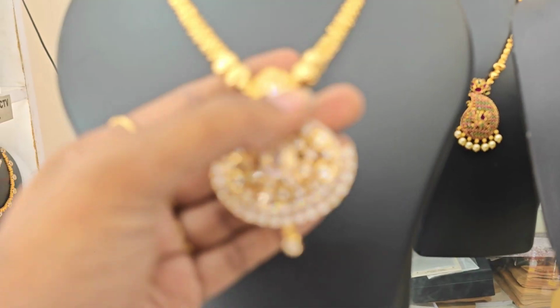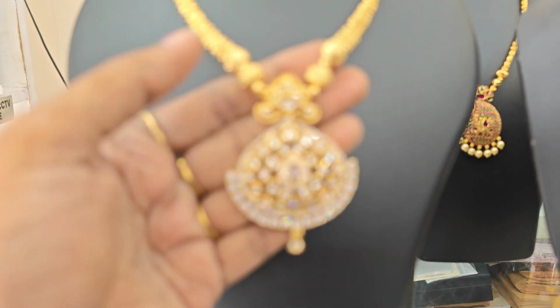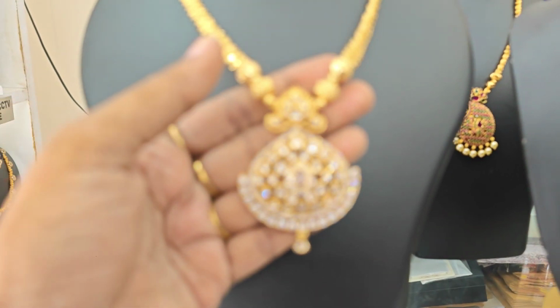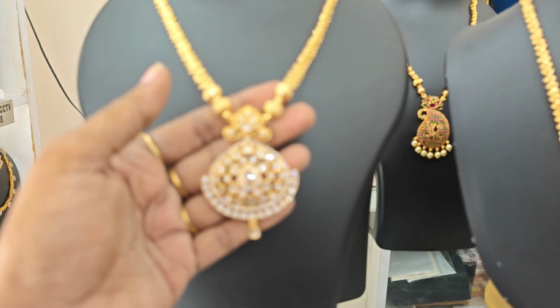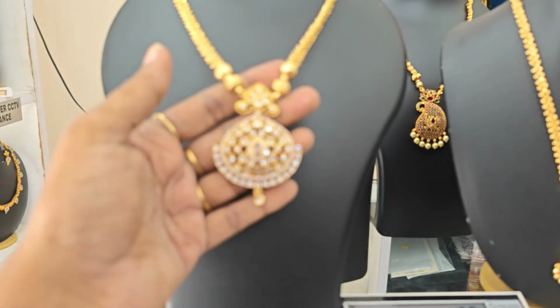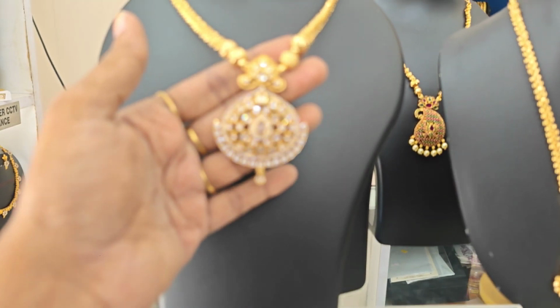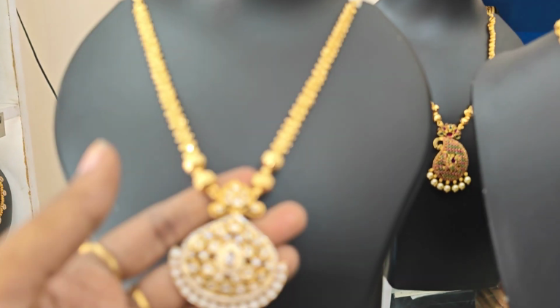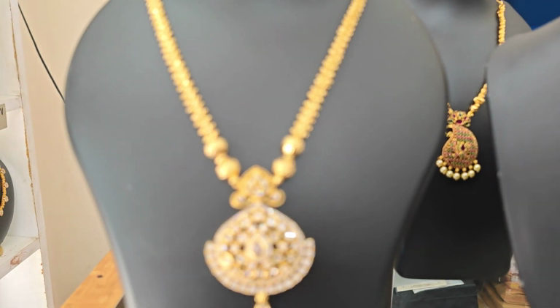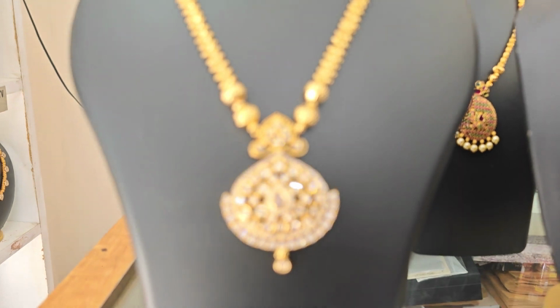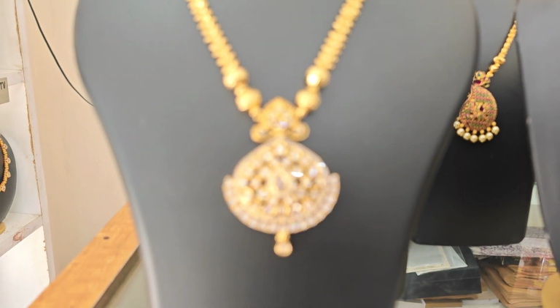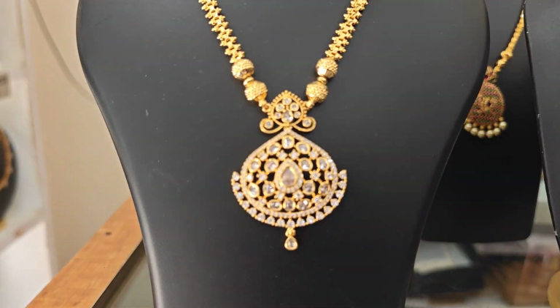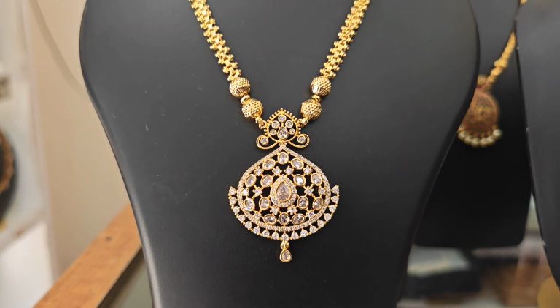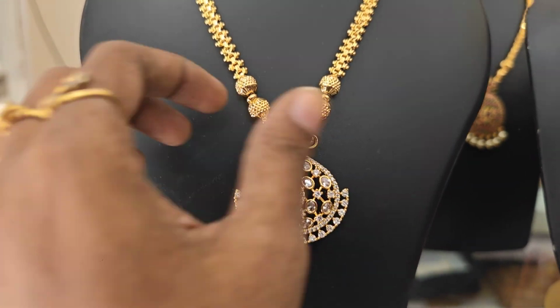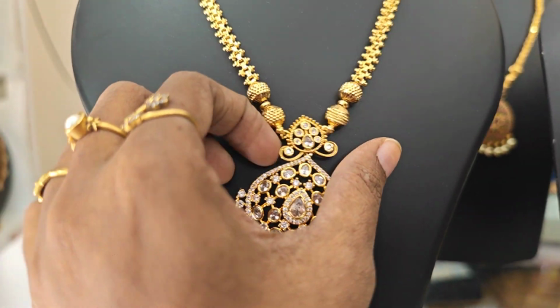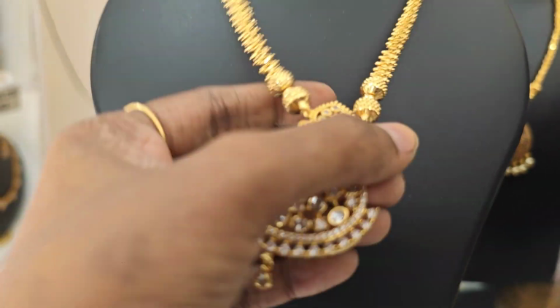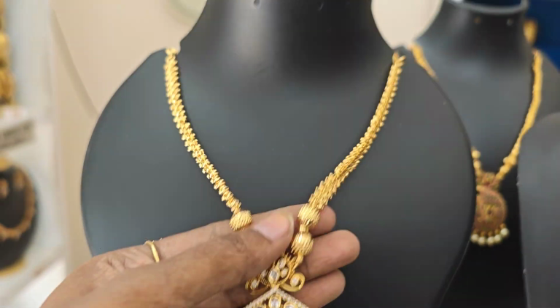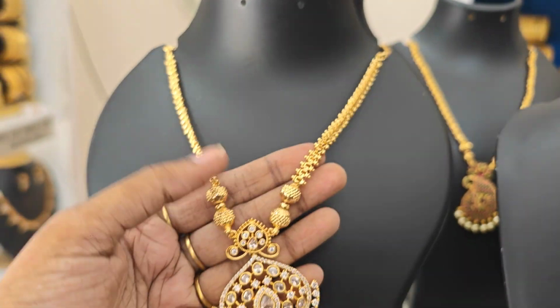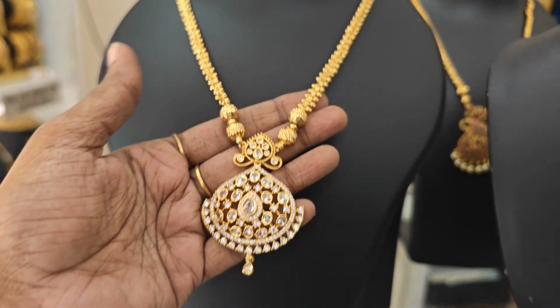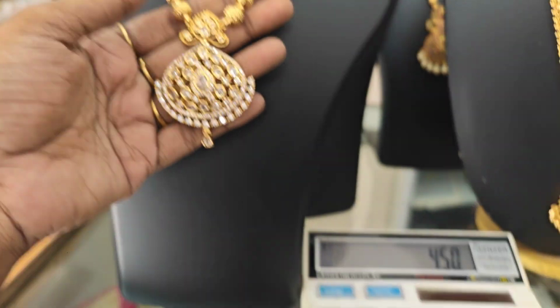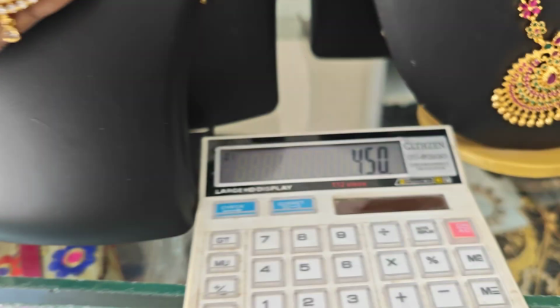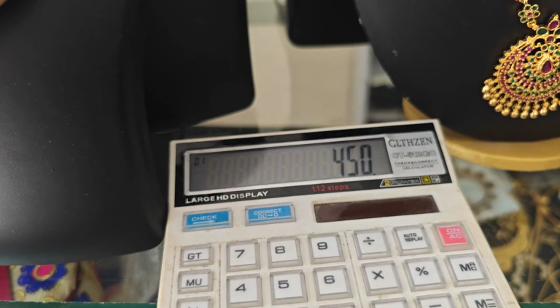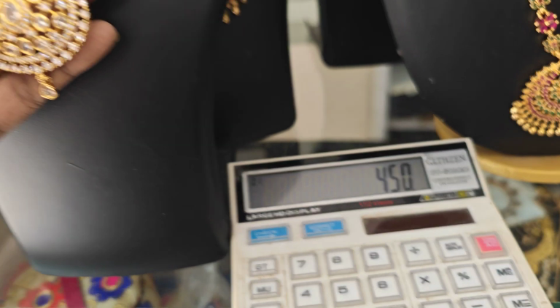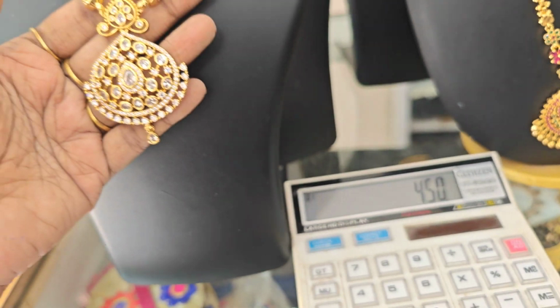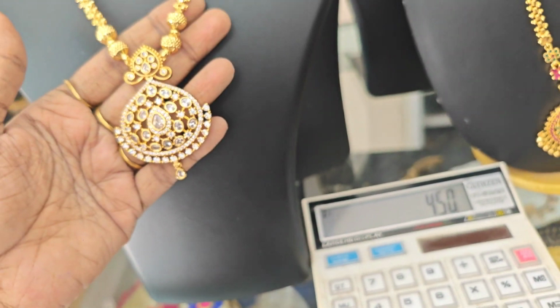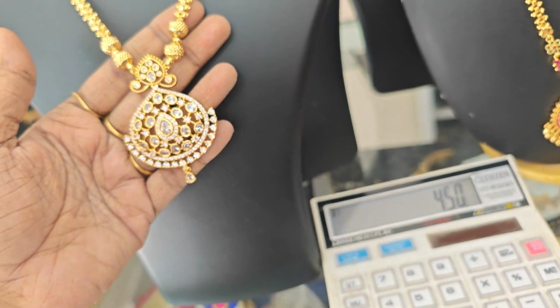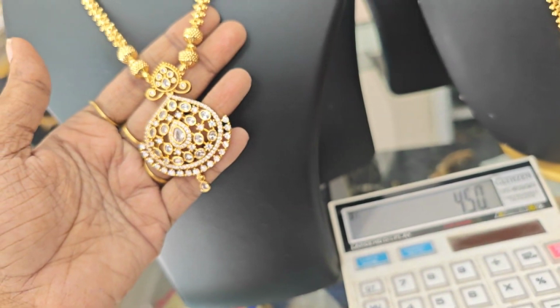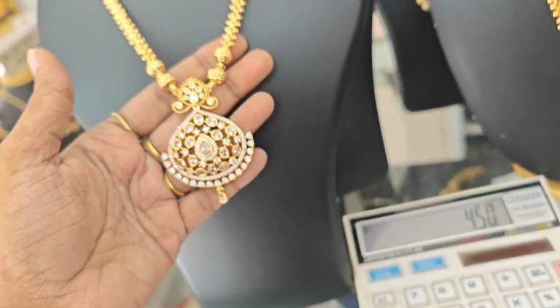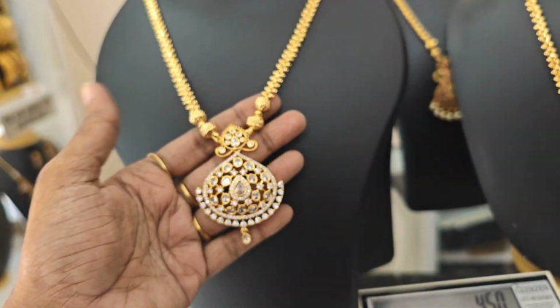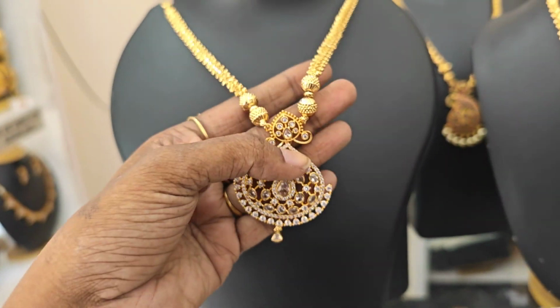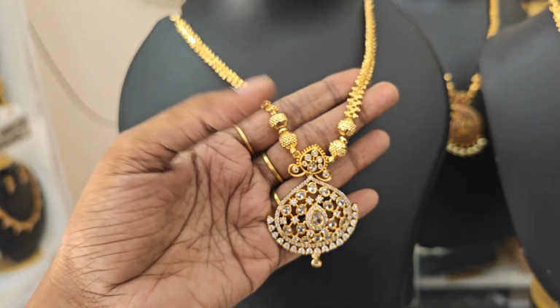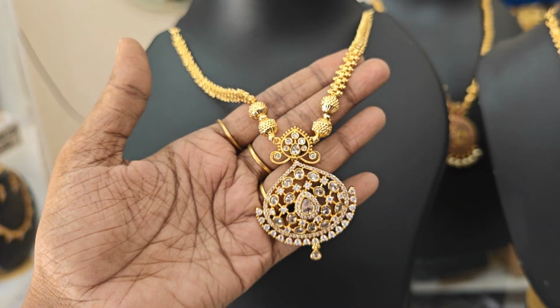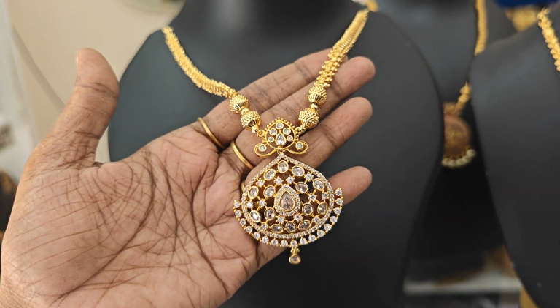Next is full white — the necklace type. ₹450 rupees price. Just place a ₹450 screenshot. Necklace type.